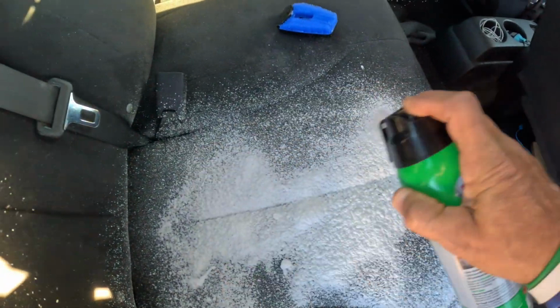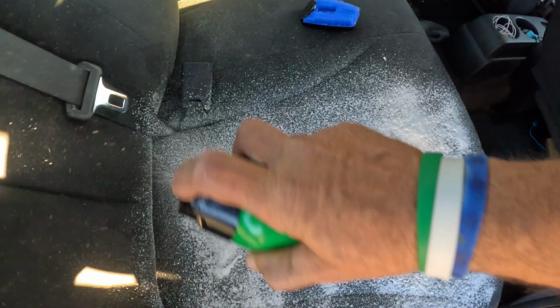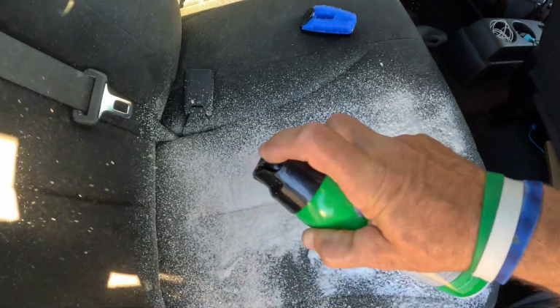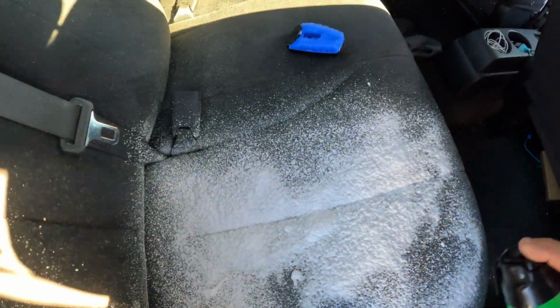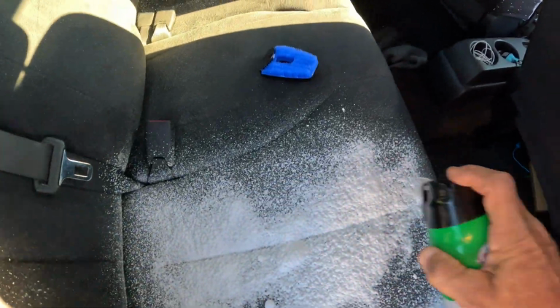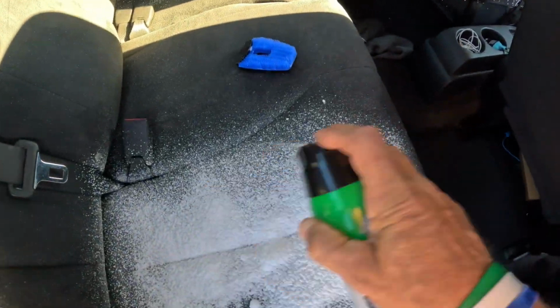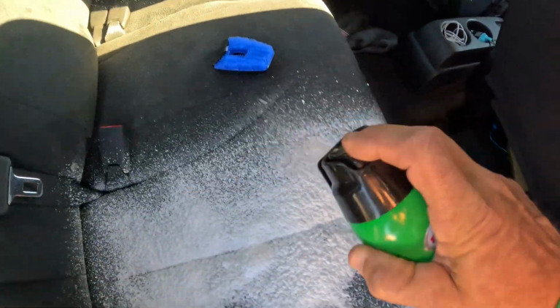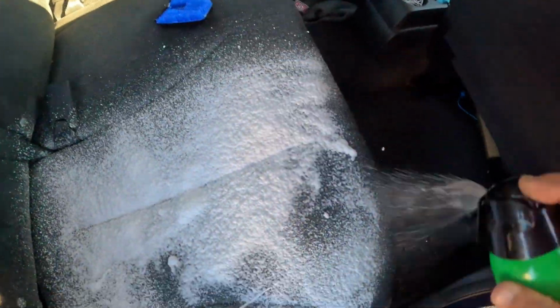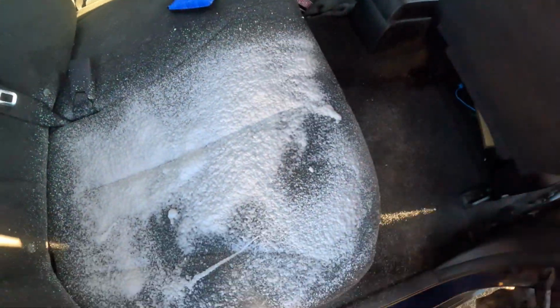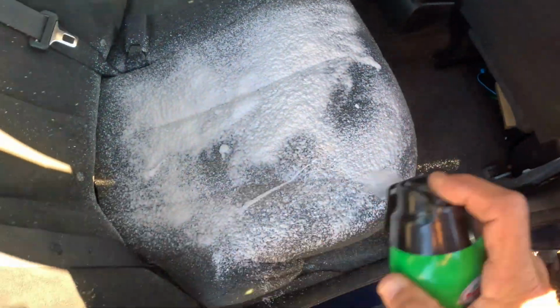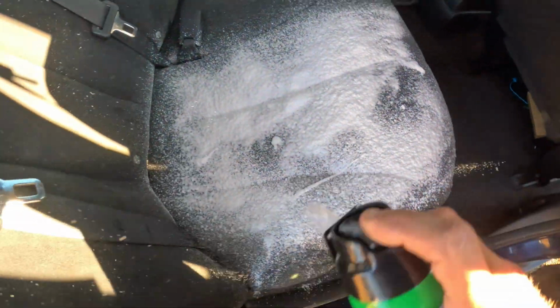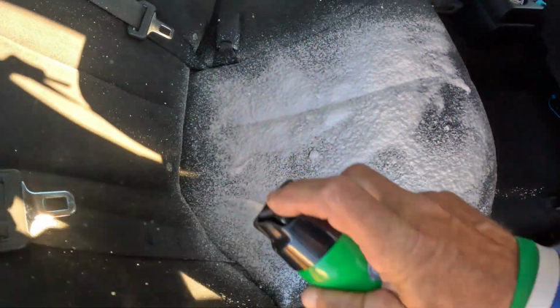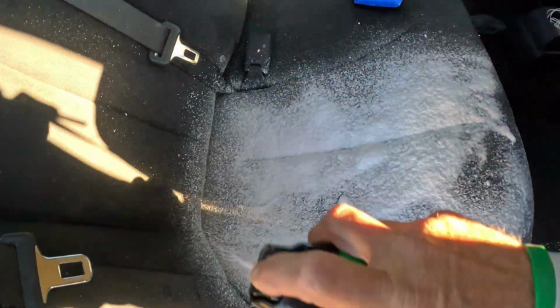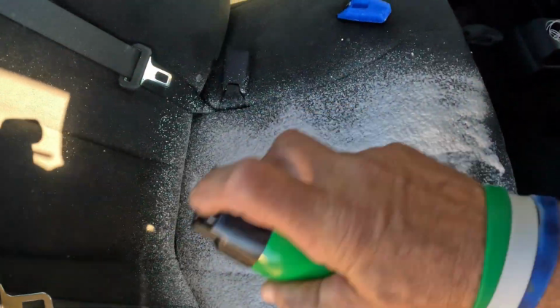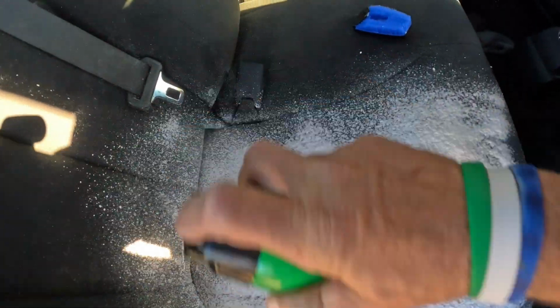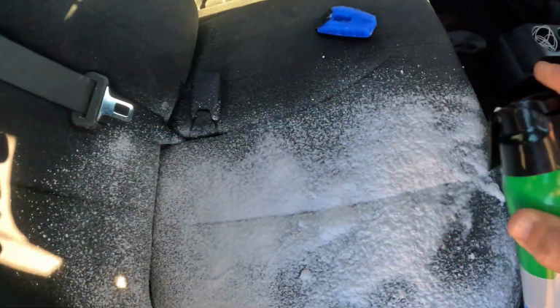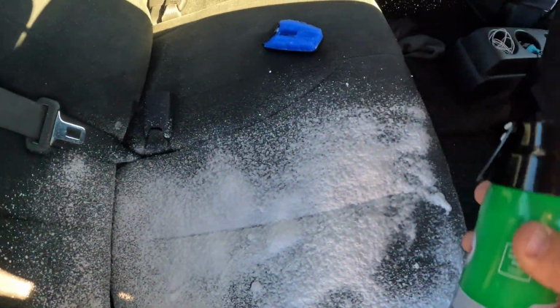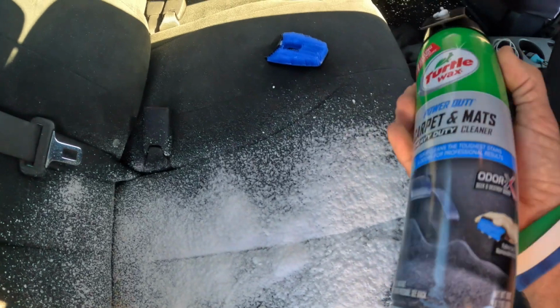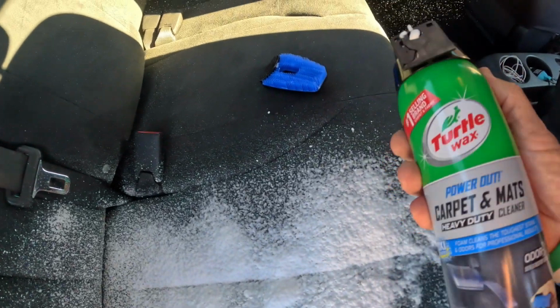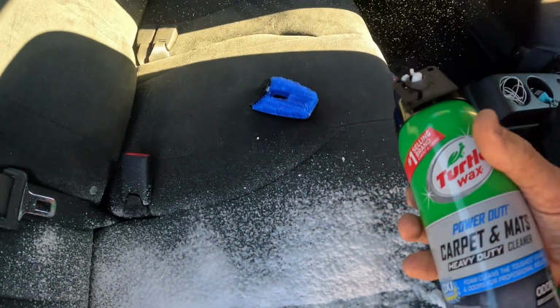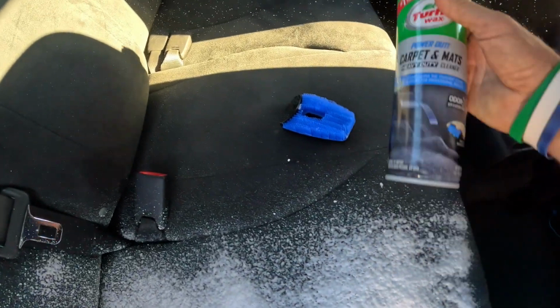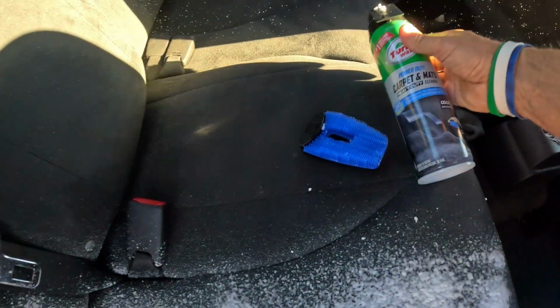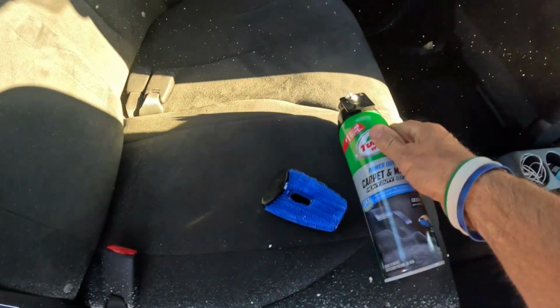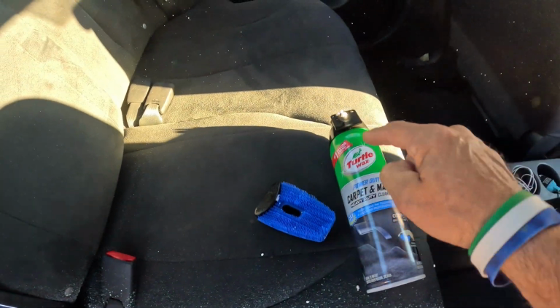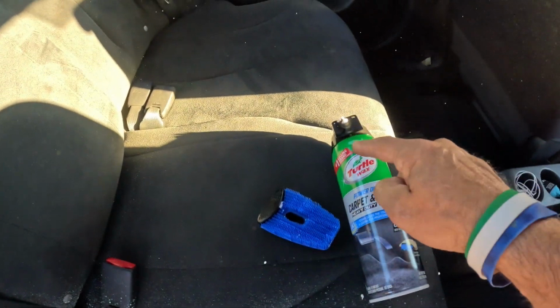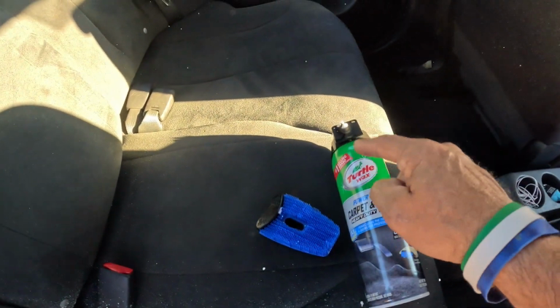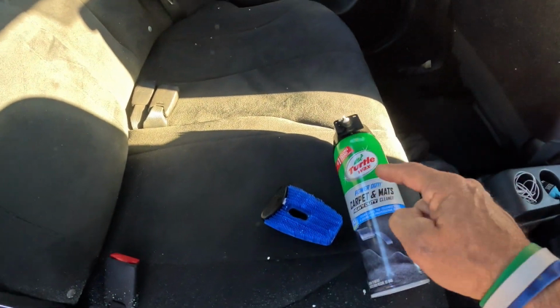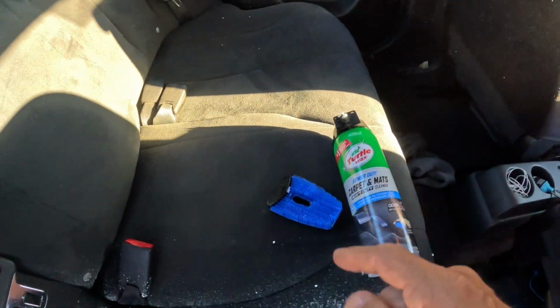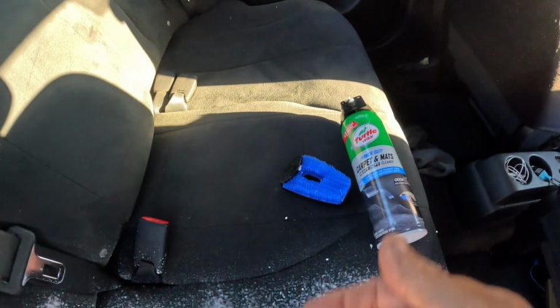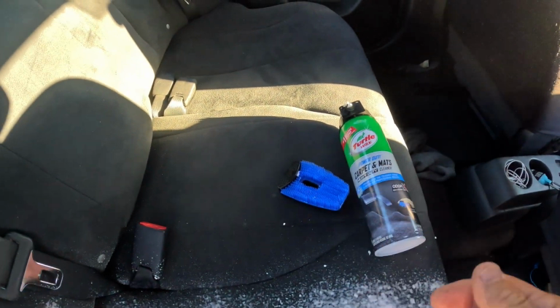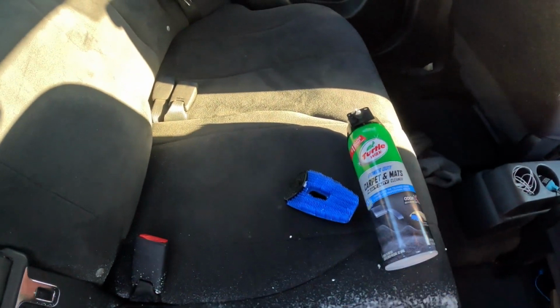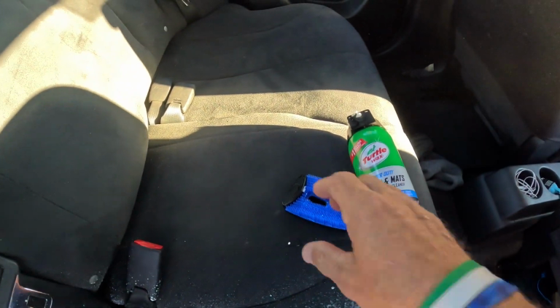I'm just going to go ahead and do the whole seat here. Okay, there's that. Let me put the brush back on it and let's try to use it like that.